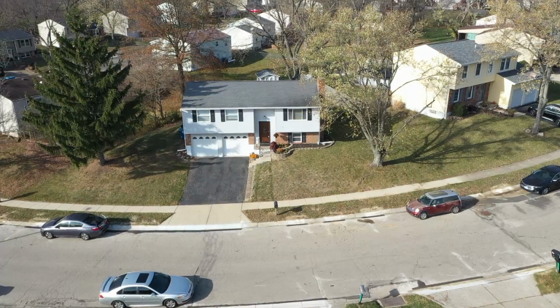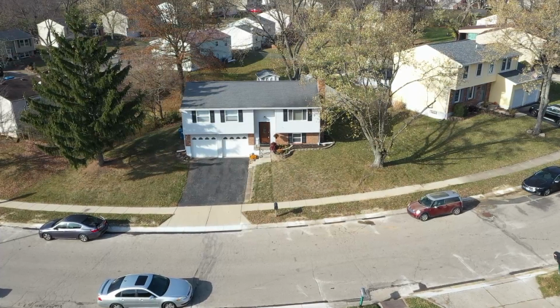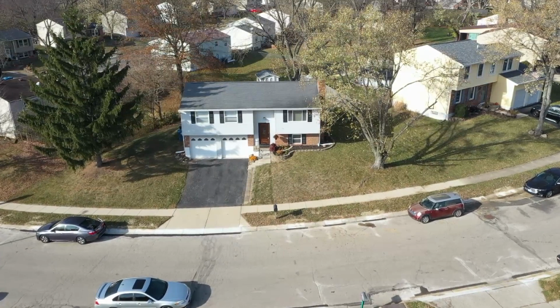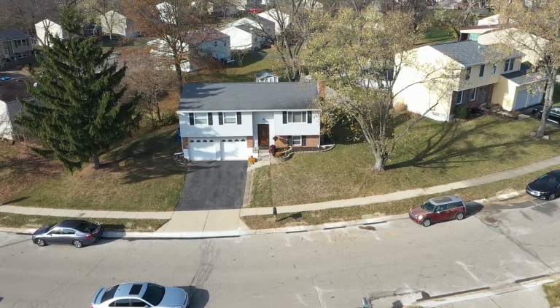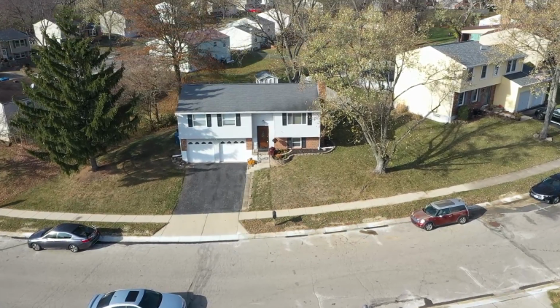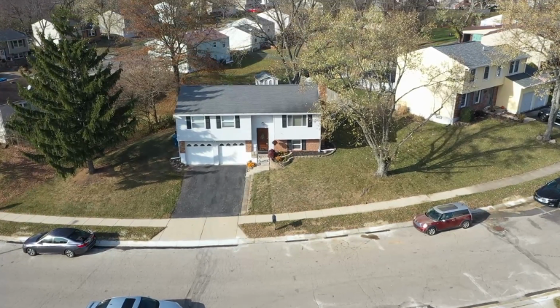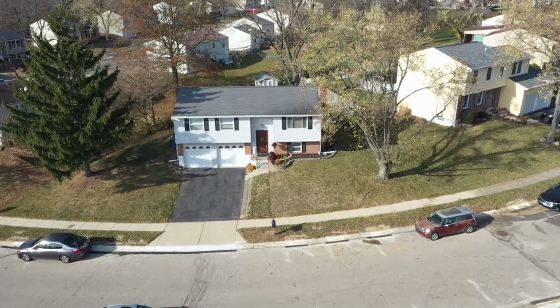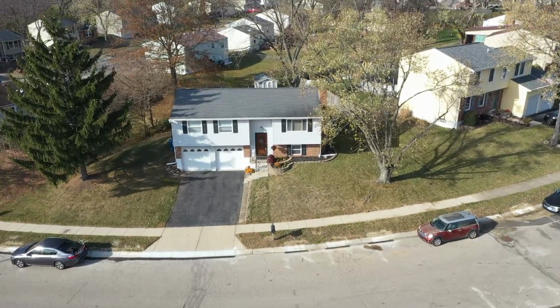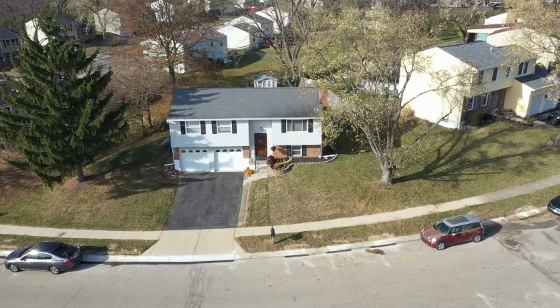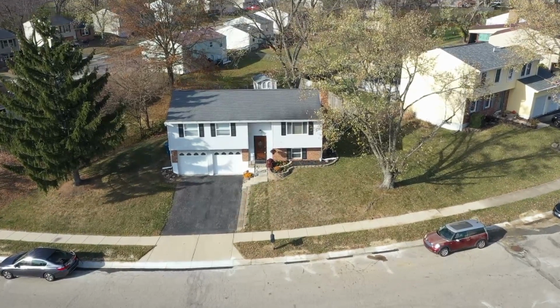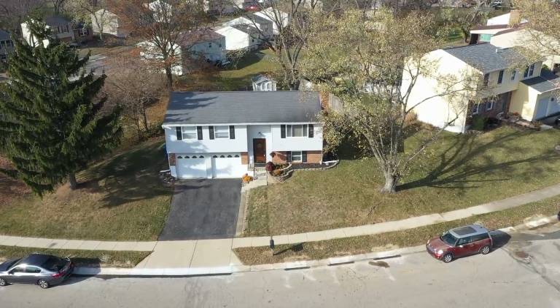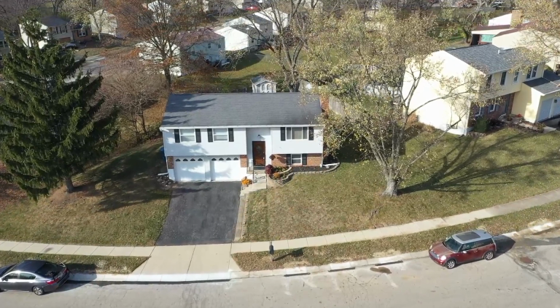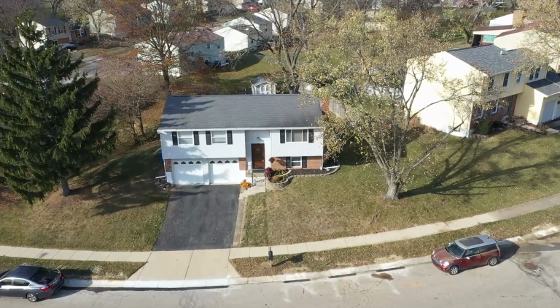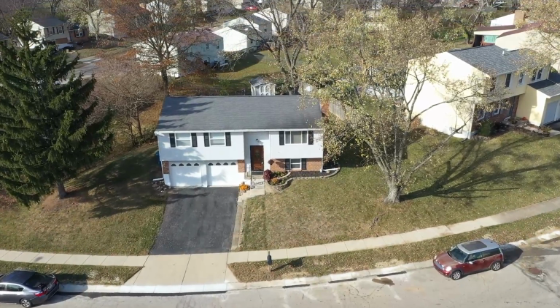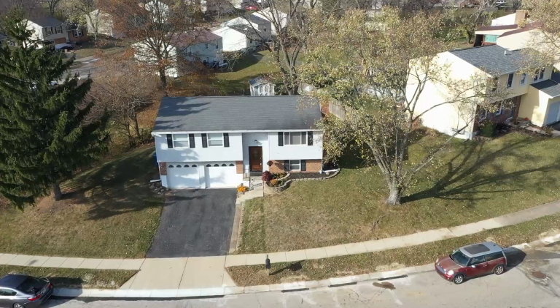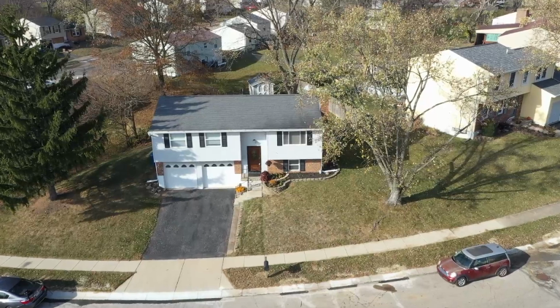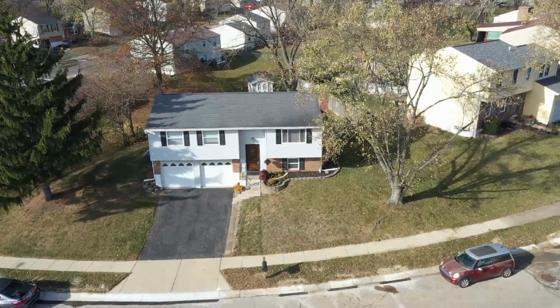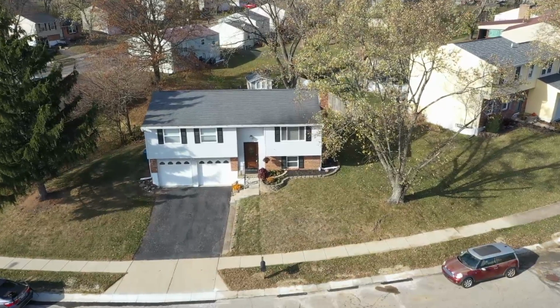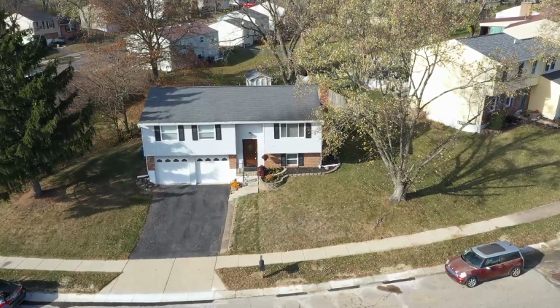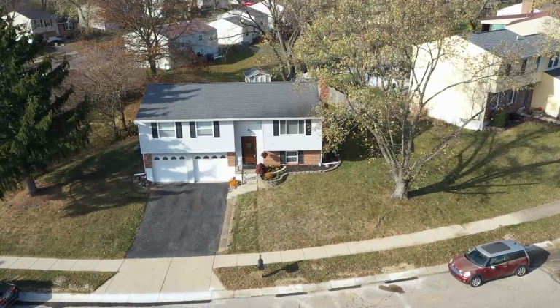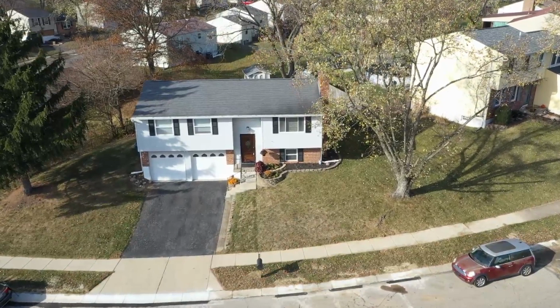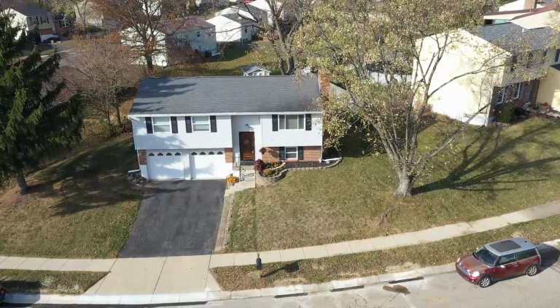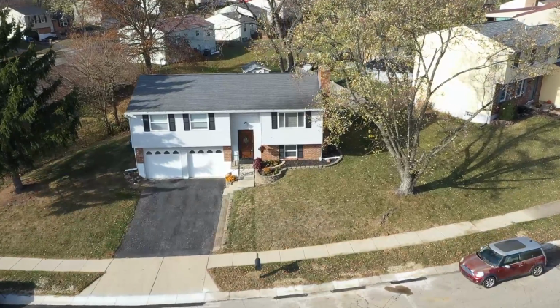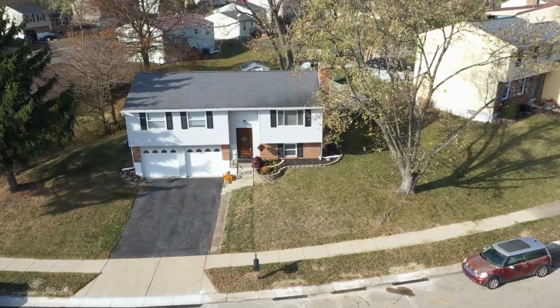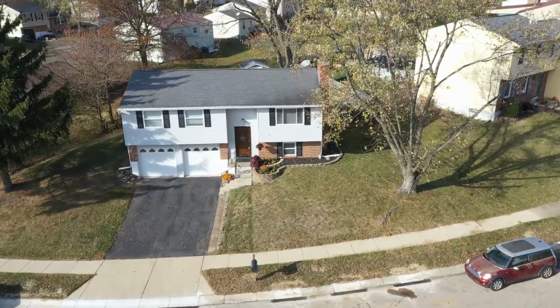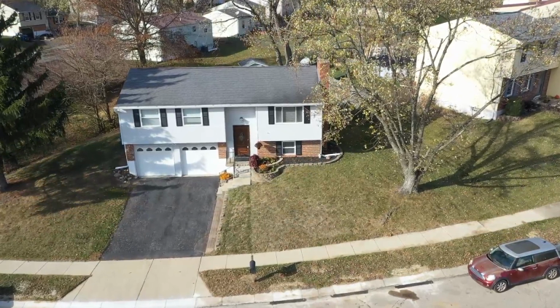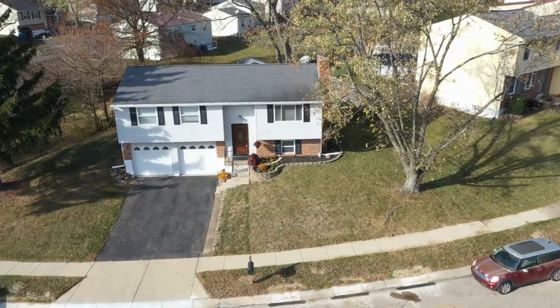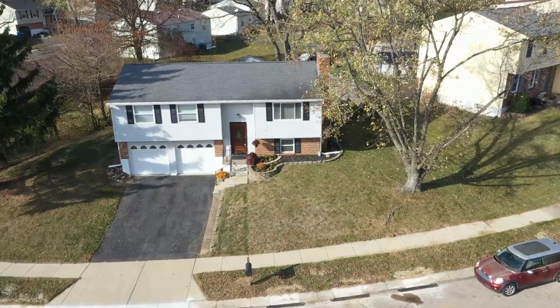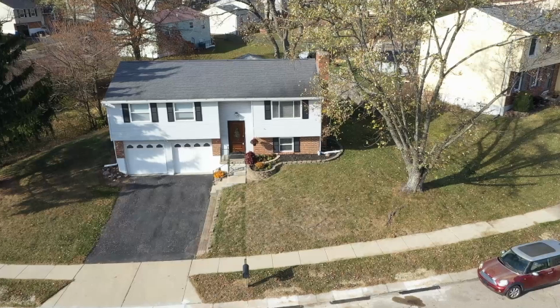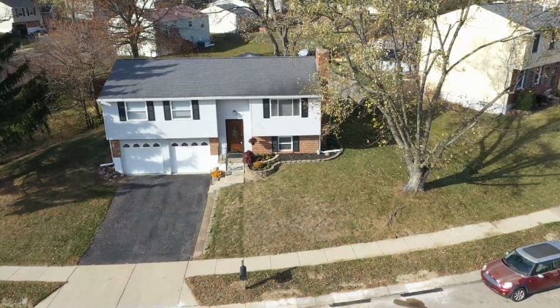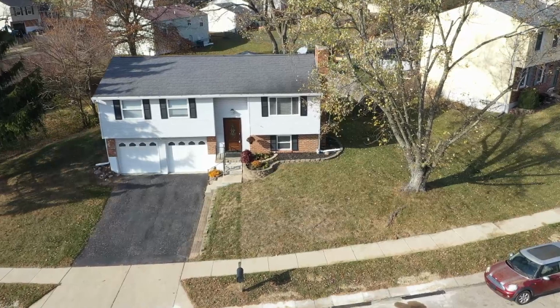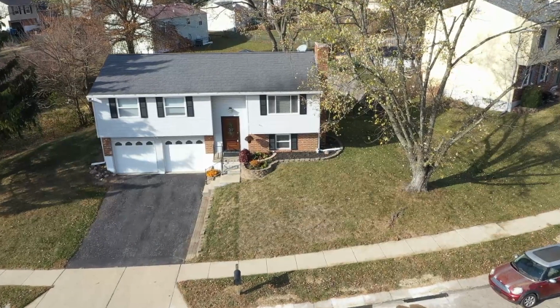Hey everybody, it's Matt Collins with eXp Realty. Today I wanted to show you our newest listing here in South Dayton — three bedrooms, two full baths, a little over 1,500 square feet. I can't wait to show you the updates my clients have done. Come on in, let's take a look.